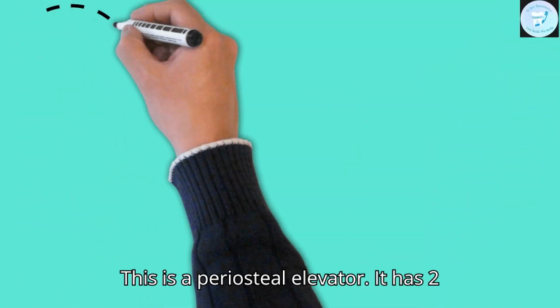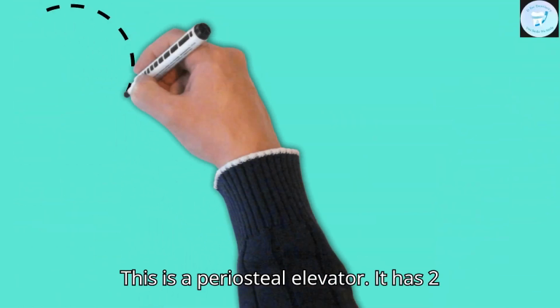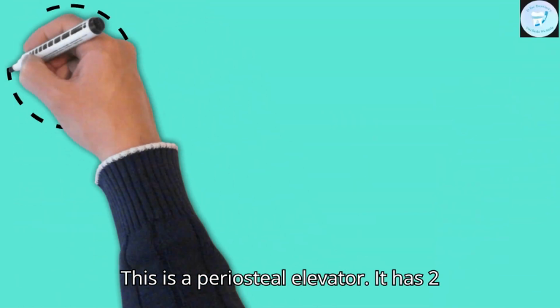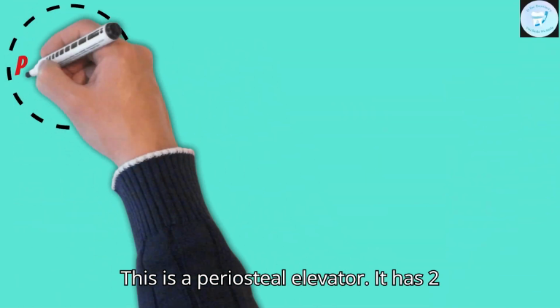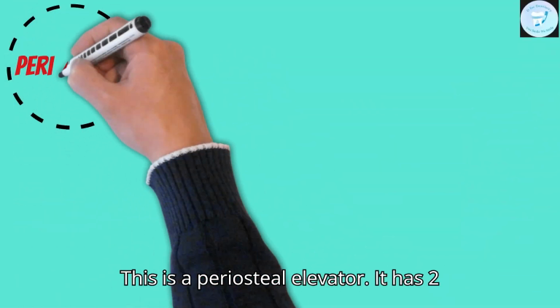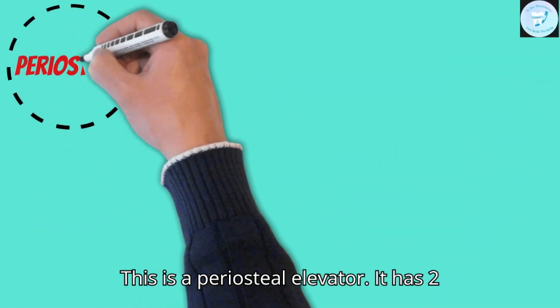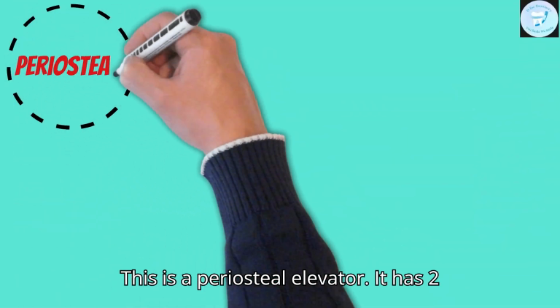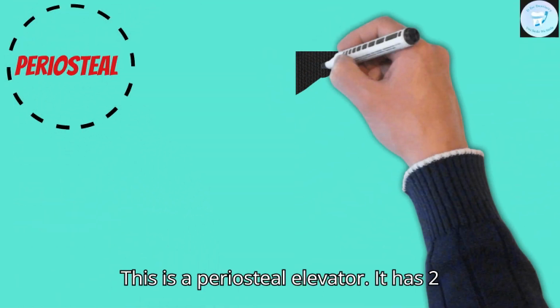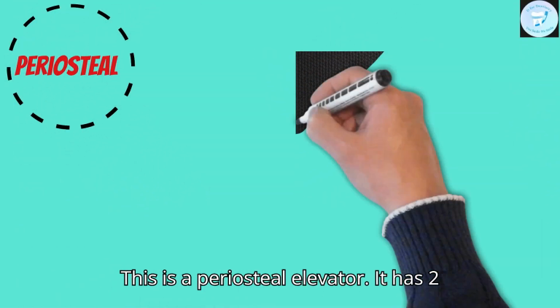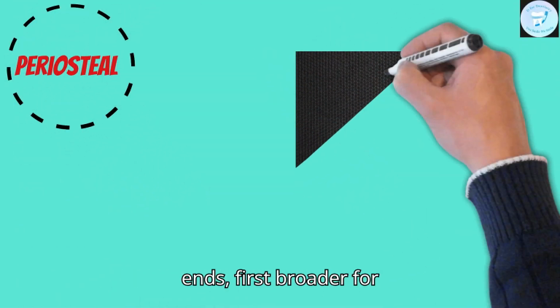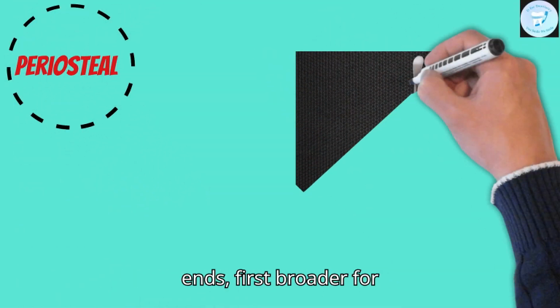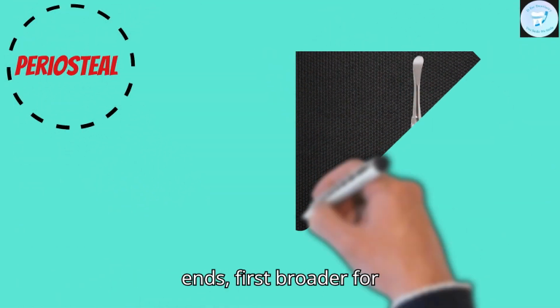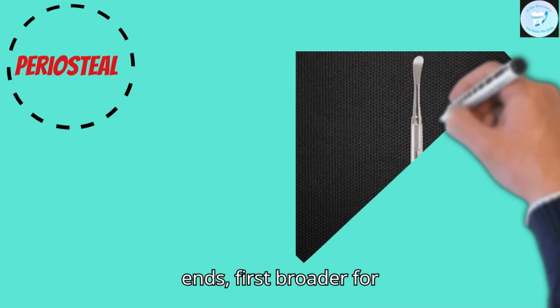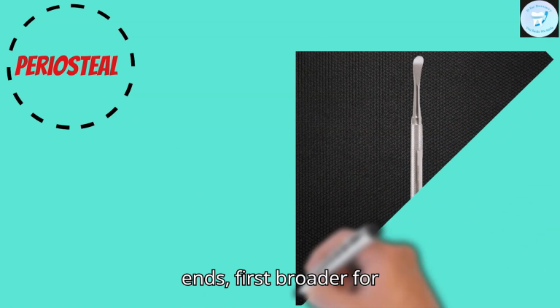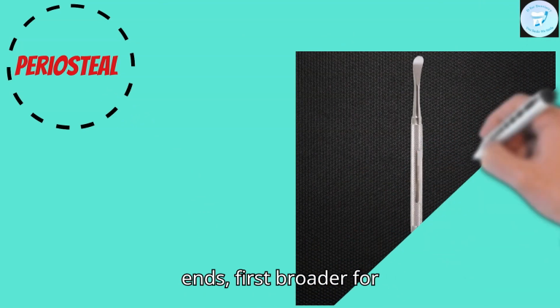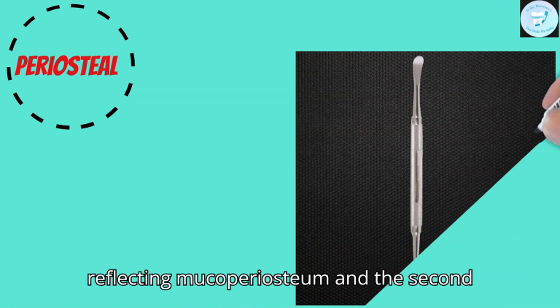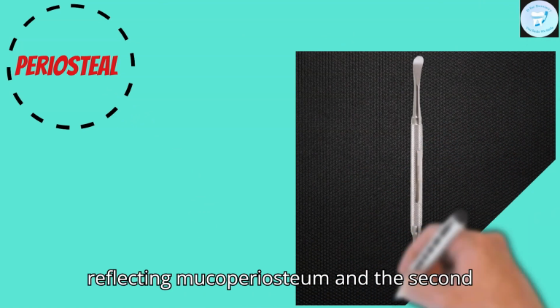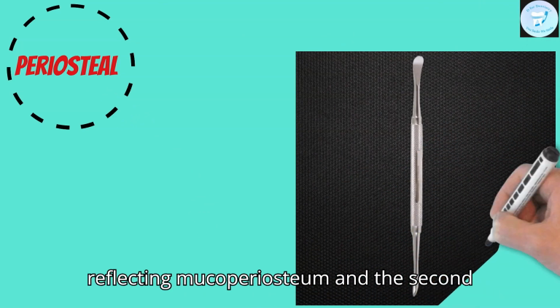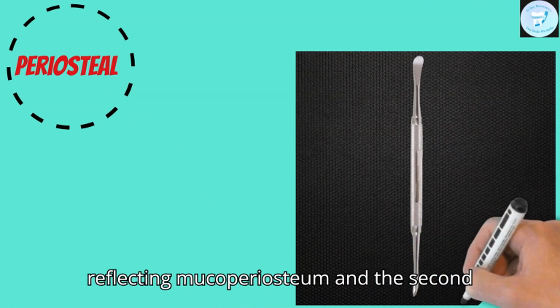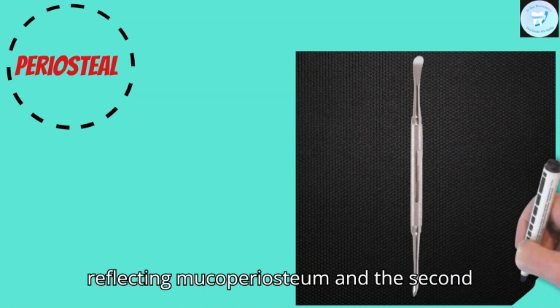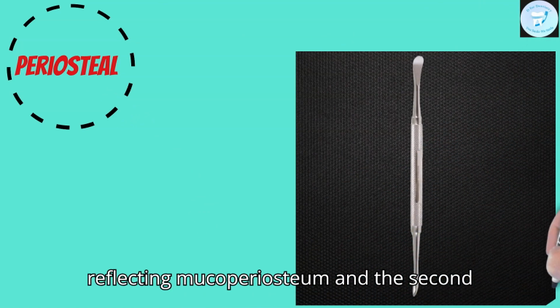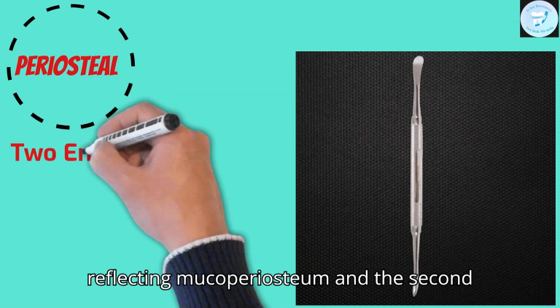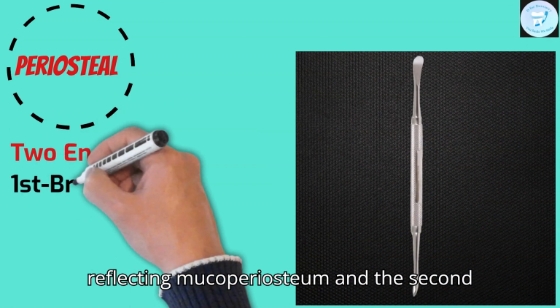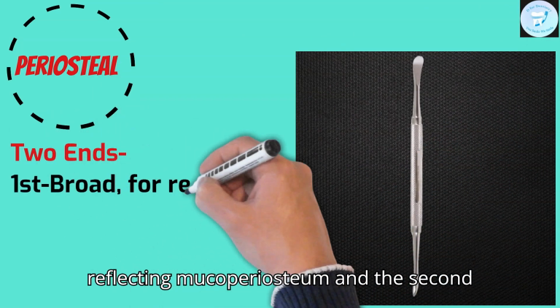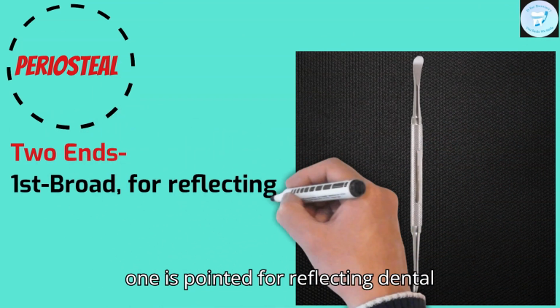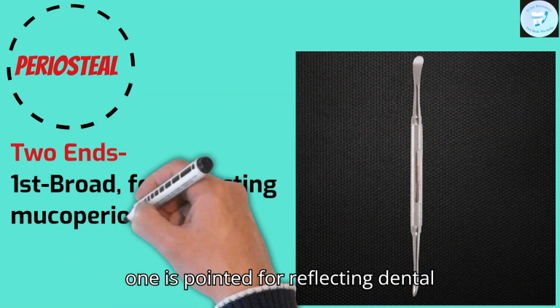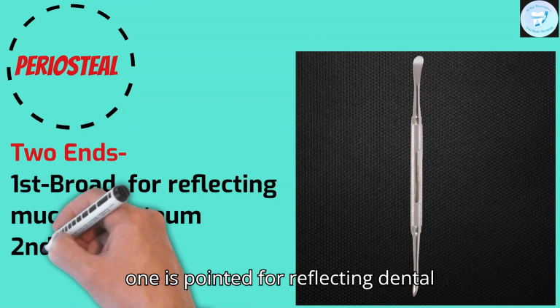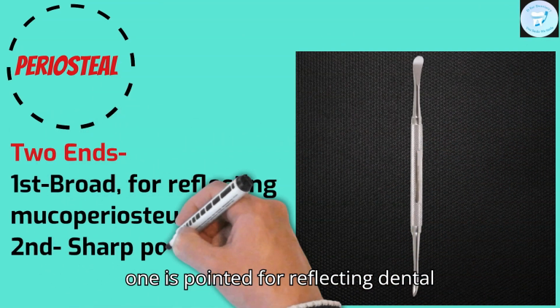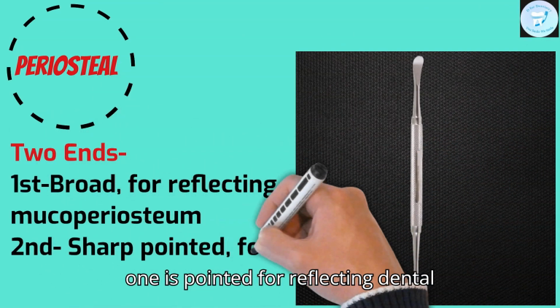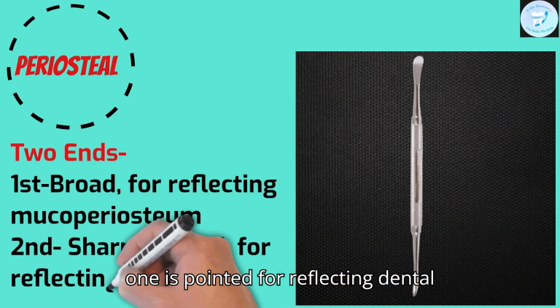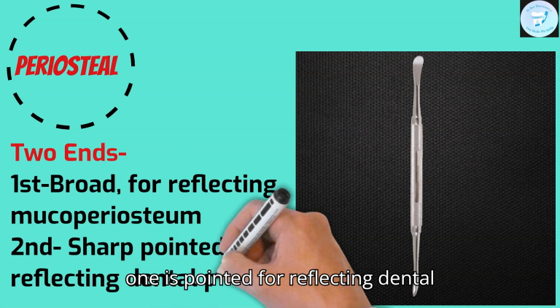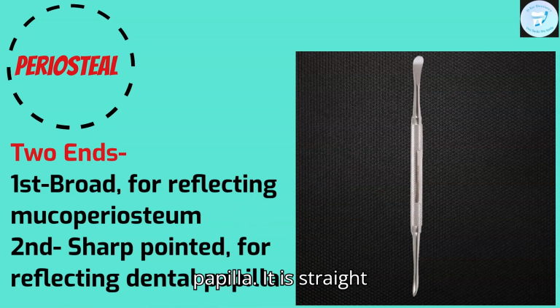This is a periosteal elevator. It has two ends: the first is broader for reflecting muco-periosteum, and the second one is pointed for reflecting the dental papilla.